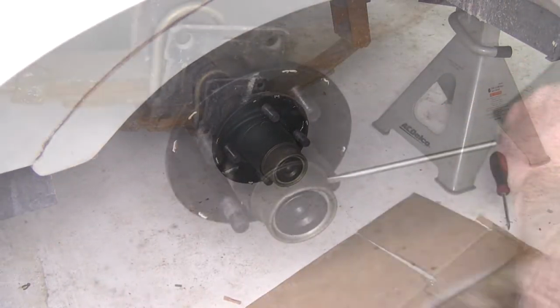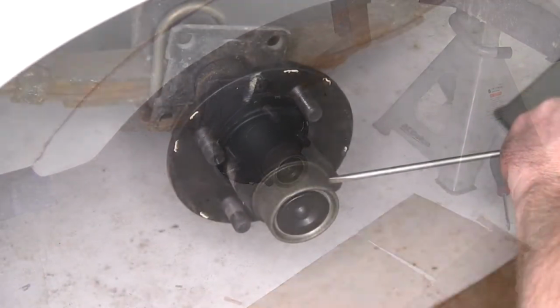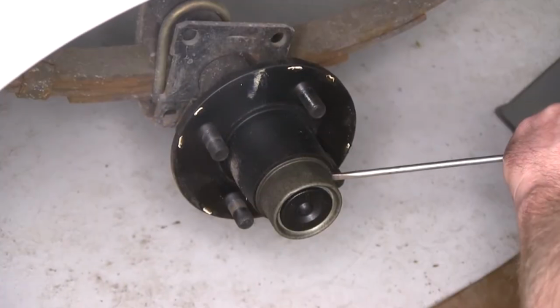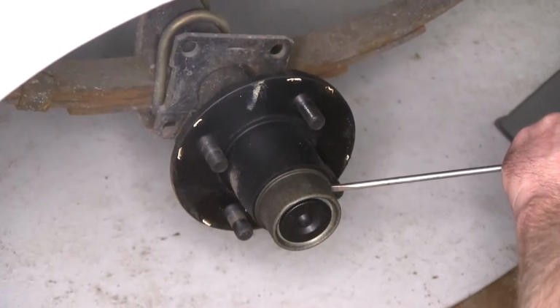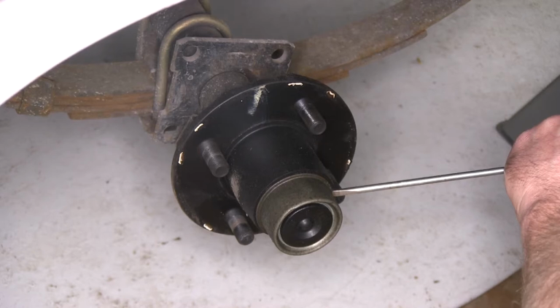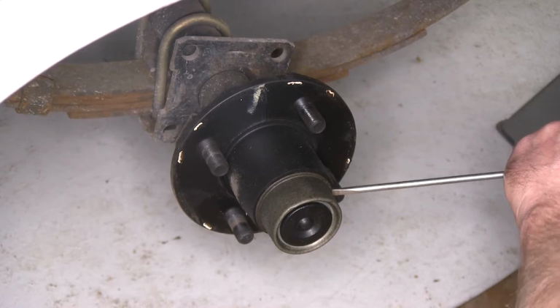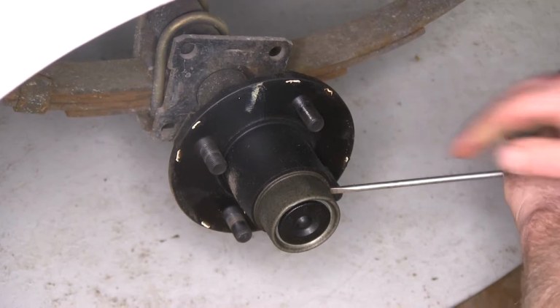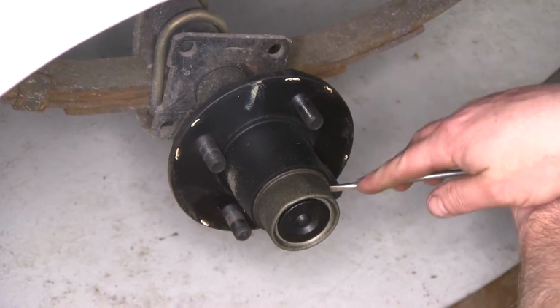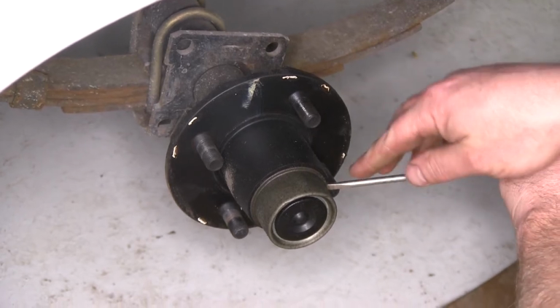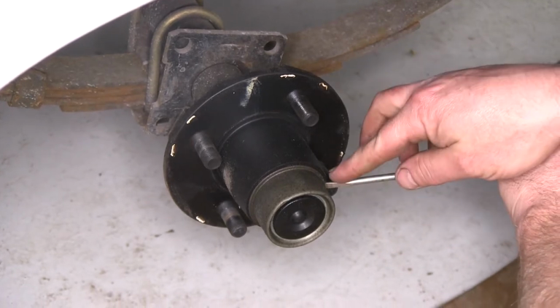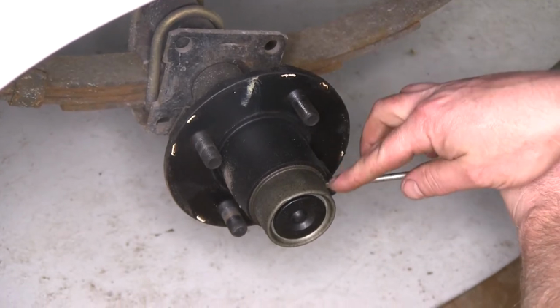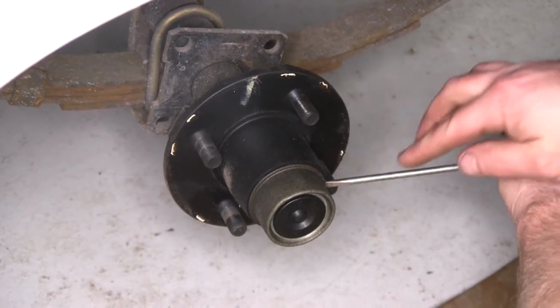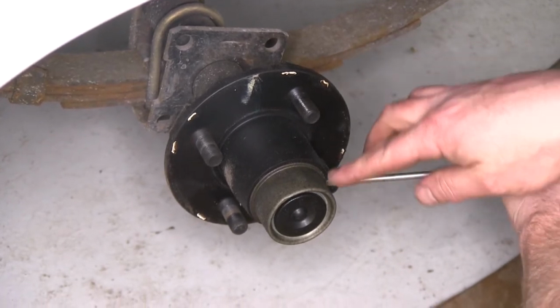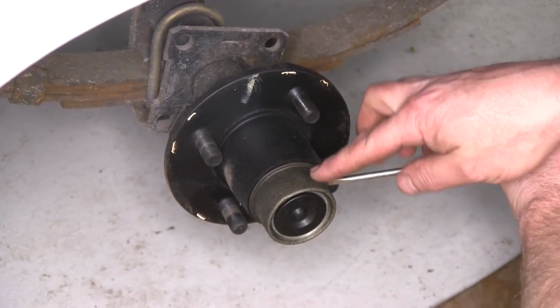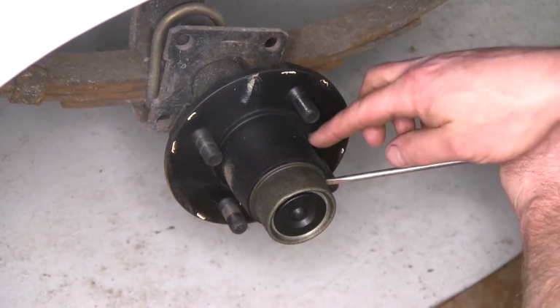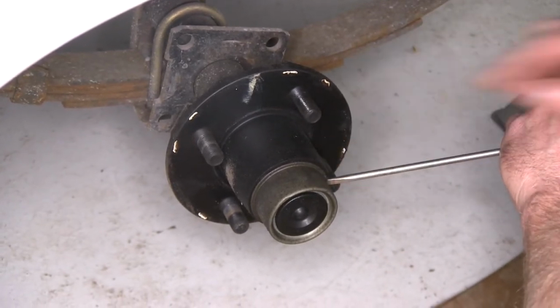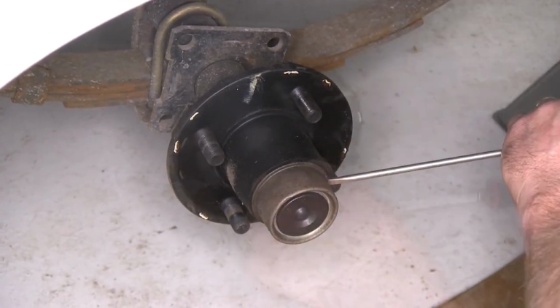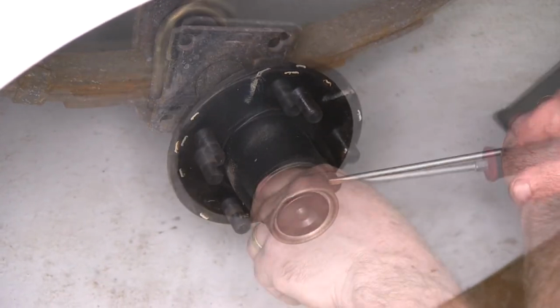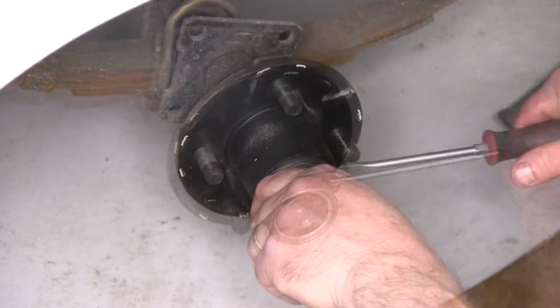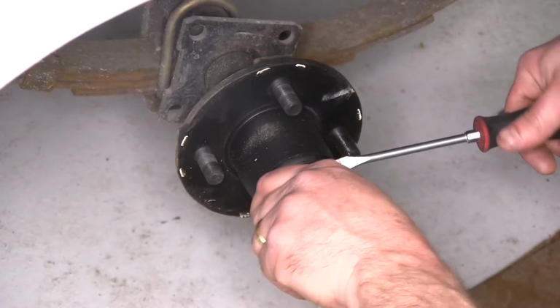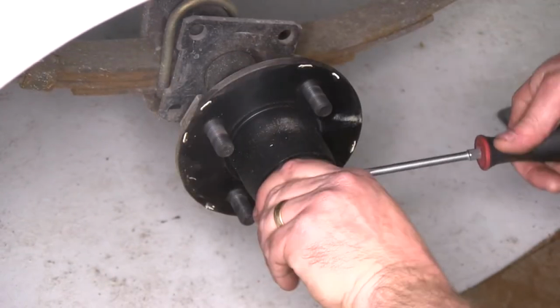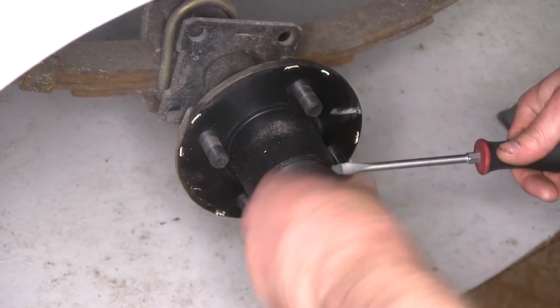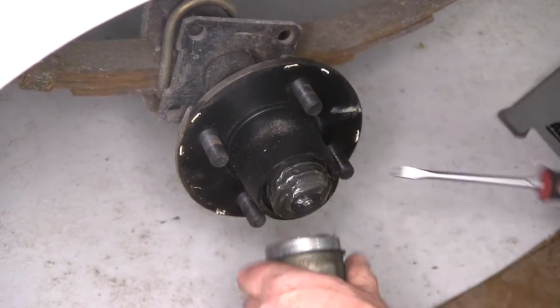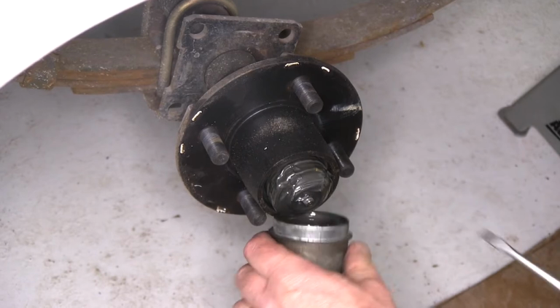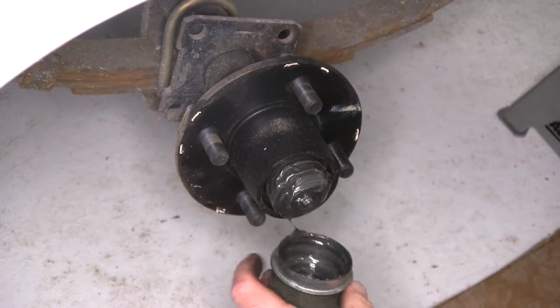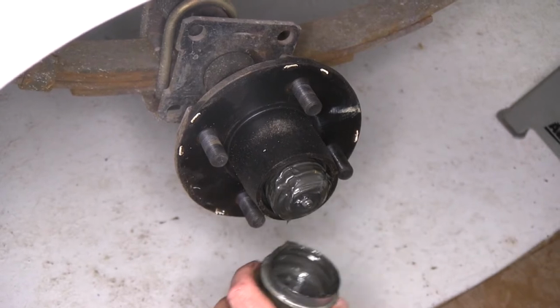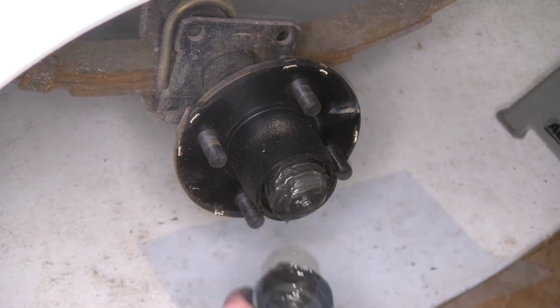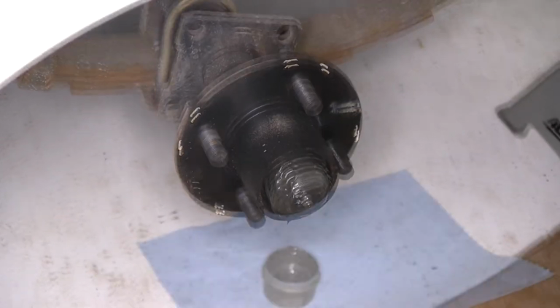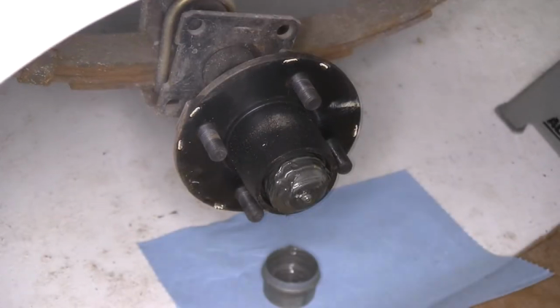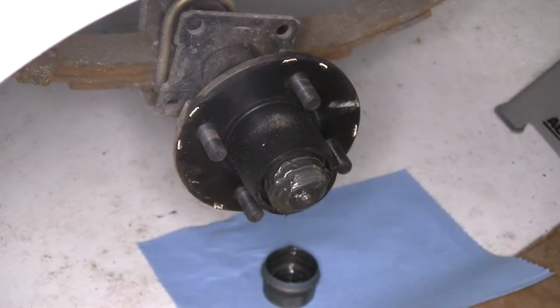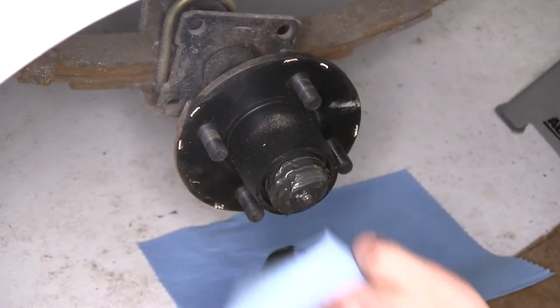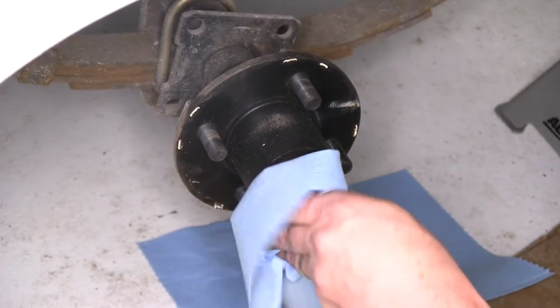We'll need to first remove the dust cover. To do this, we'll tap a screwdriver in between the dust cover and the hub.